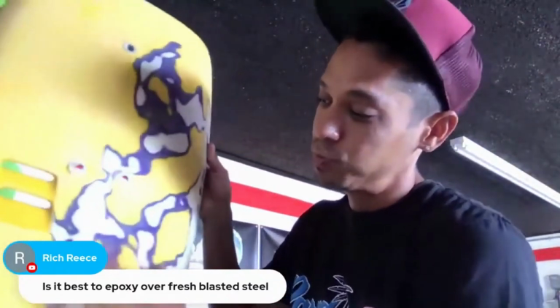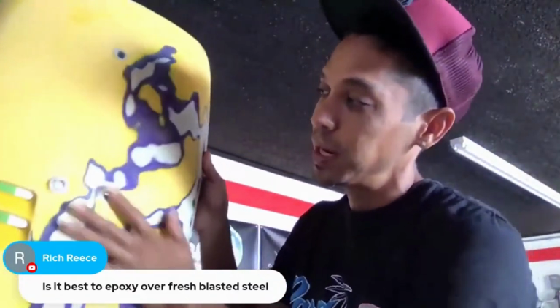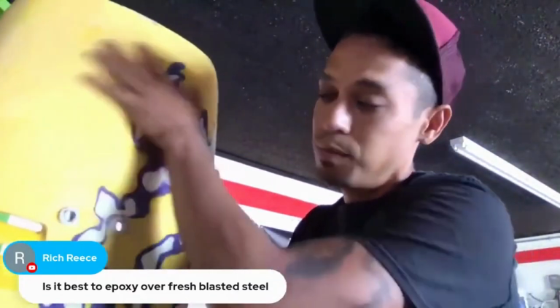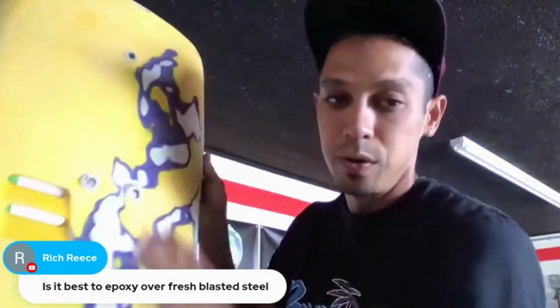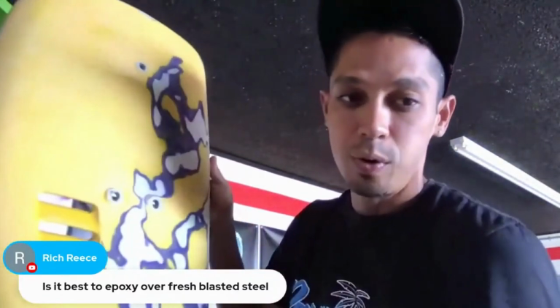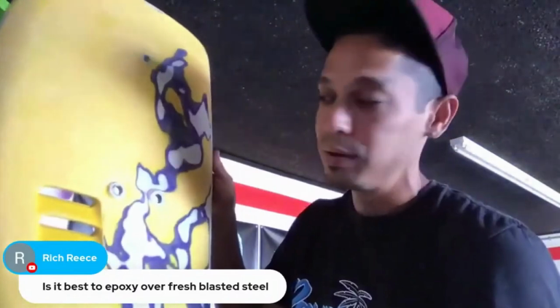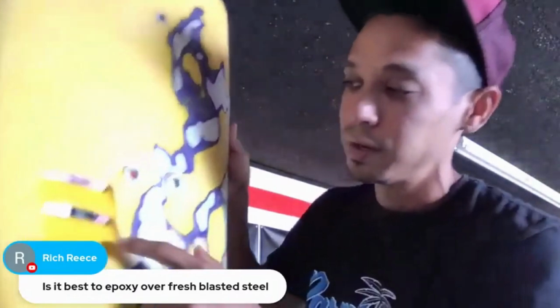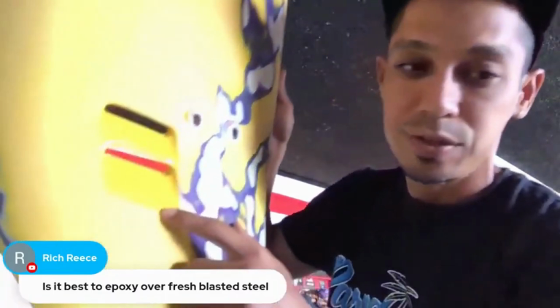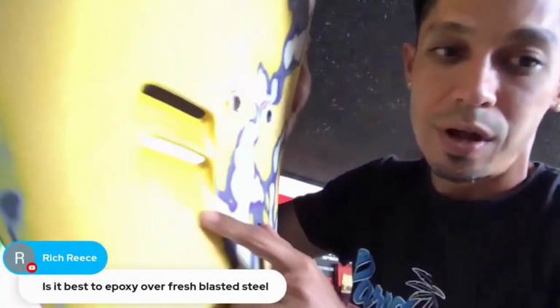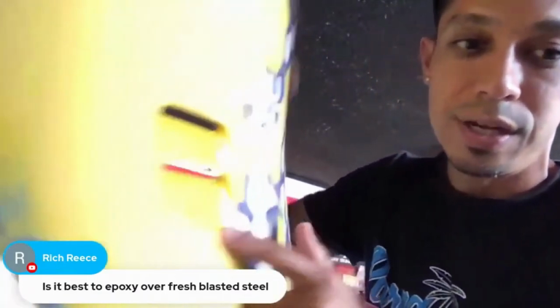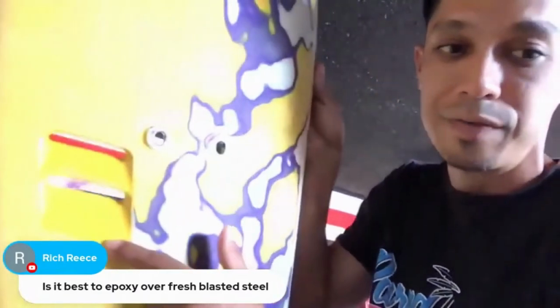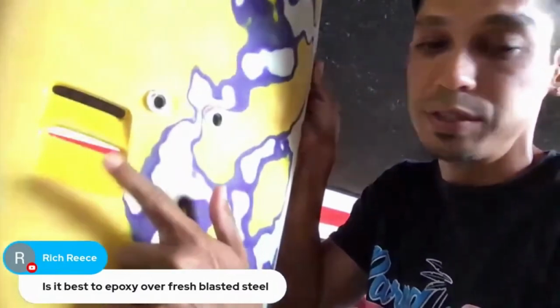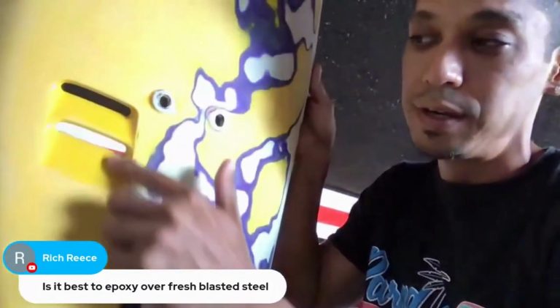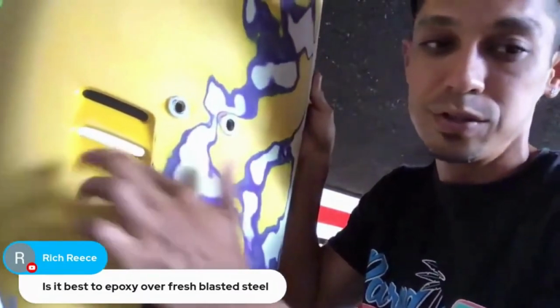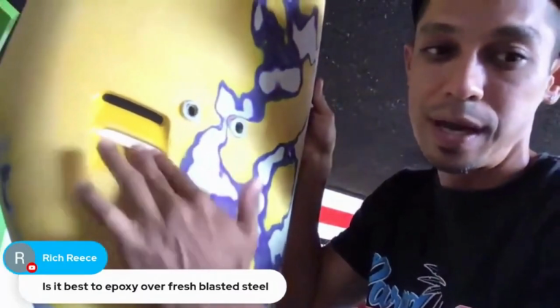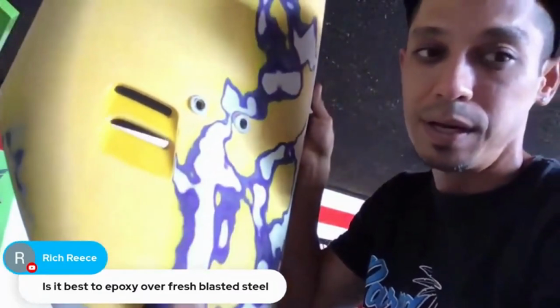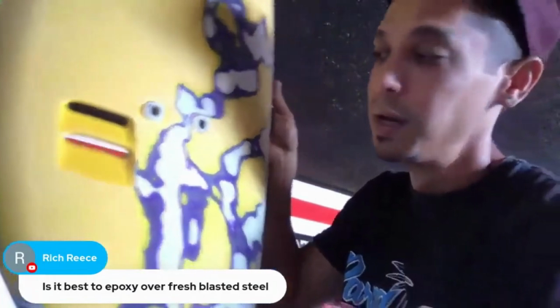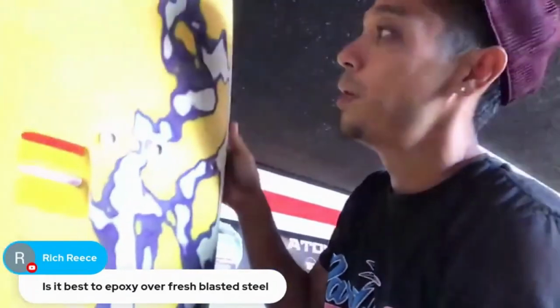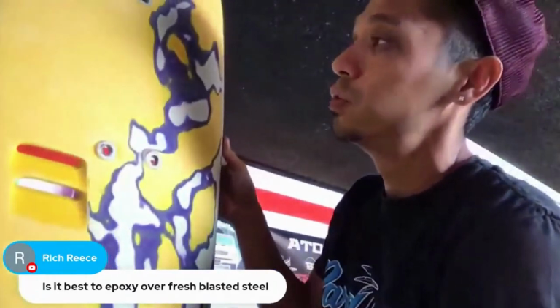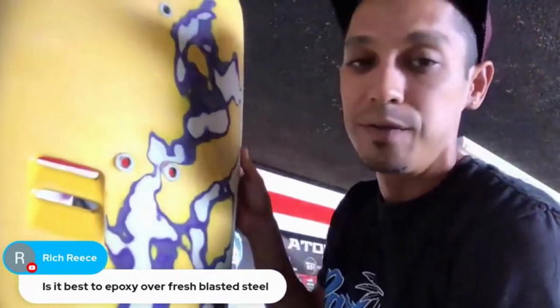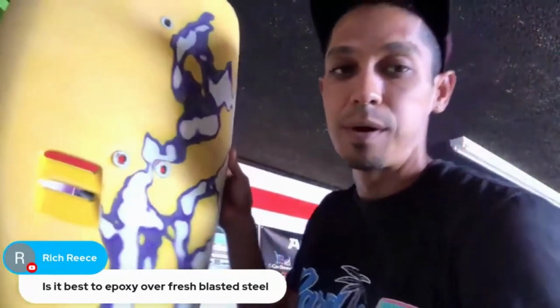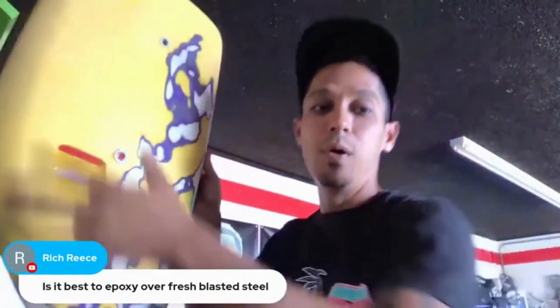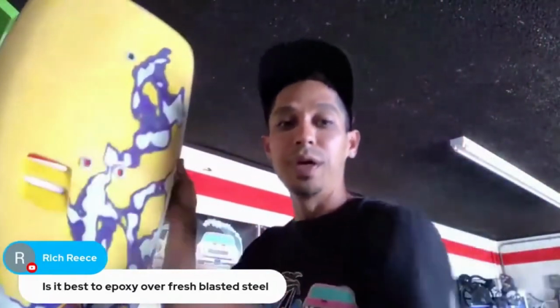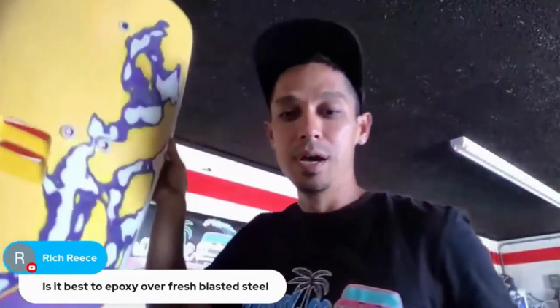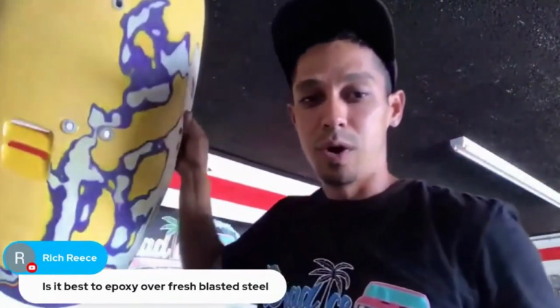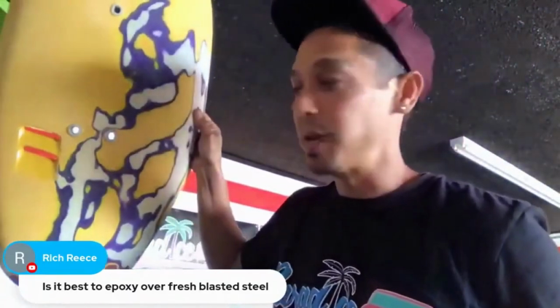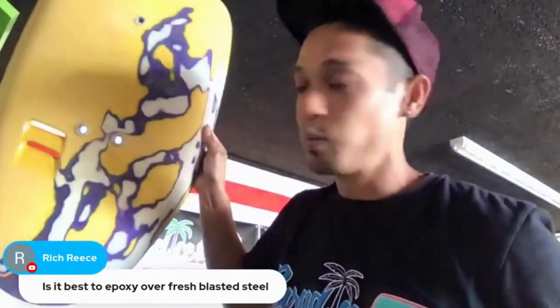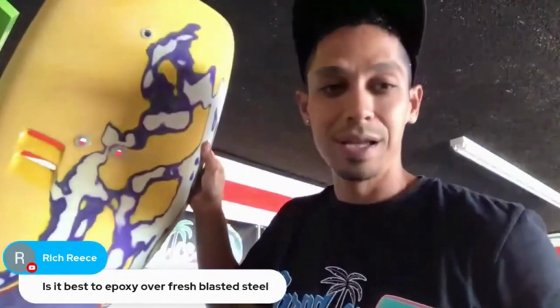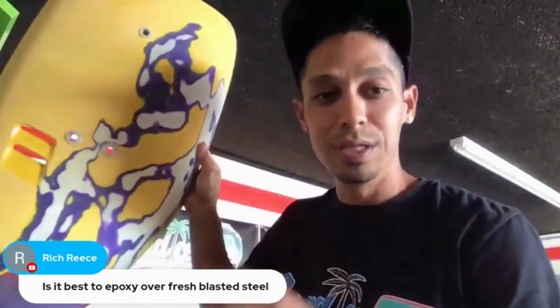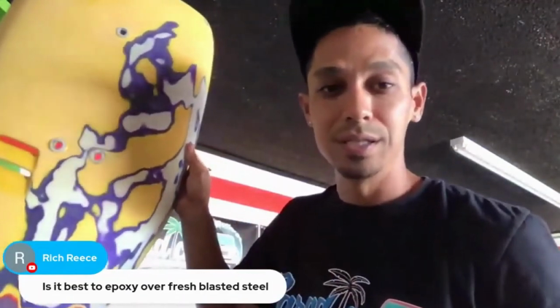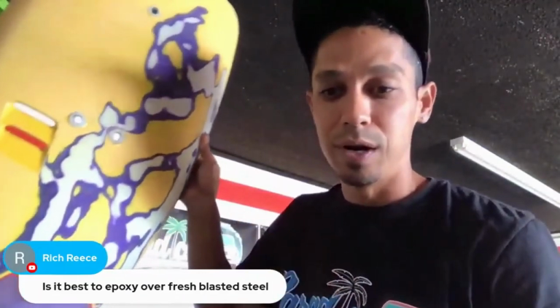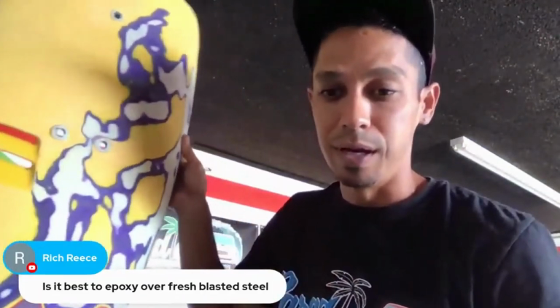The whole panel is smoothed out but still a little glossy in some spots — I have to hit those by hand. Then we're going to 2K filler prime the whole thing, wash it down, wet sand it really nice, and it'll be ready for paint.